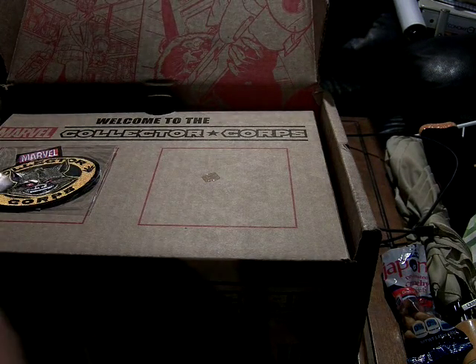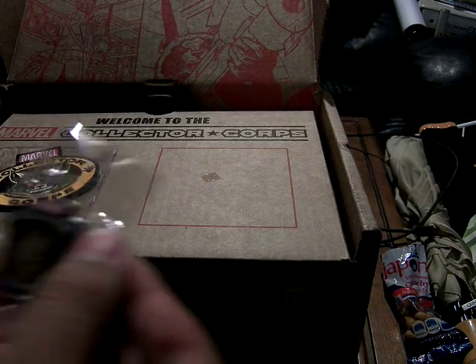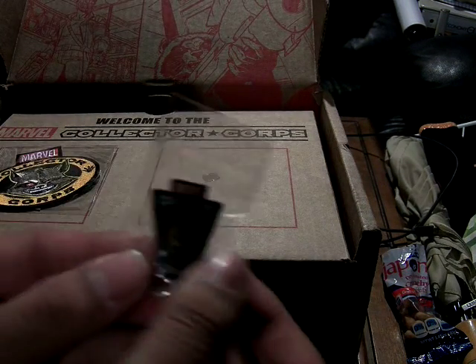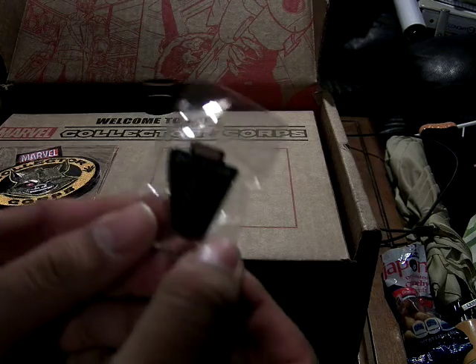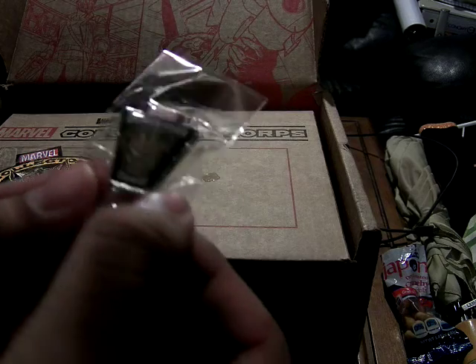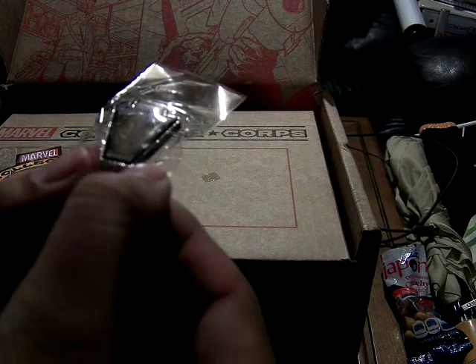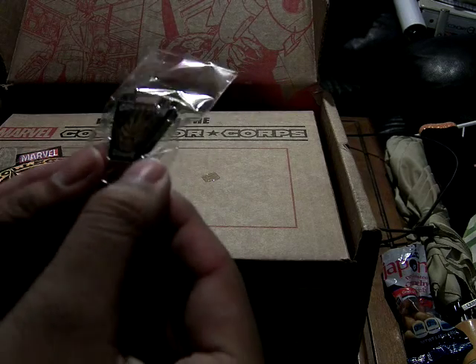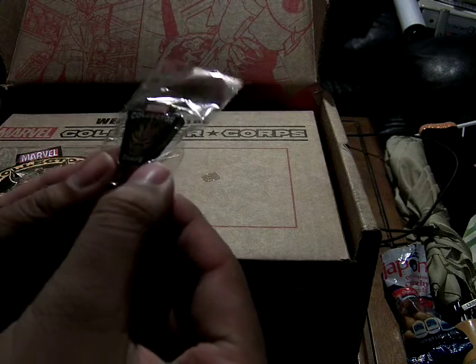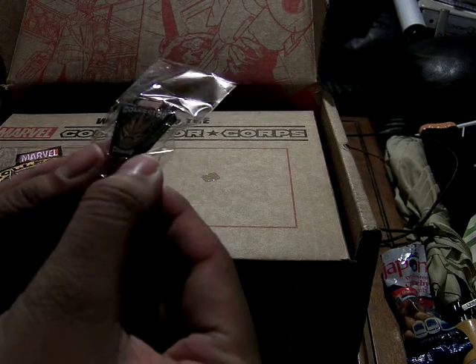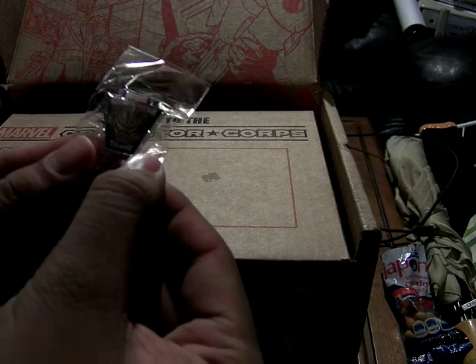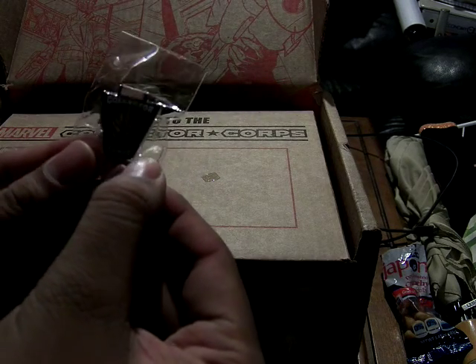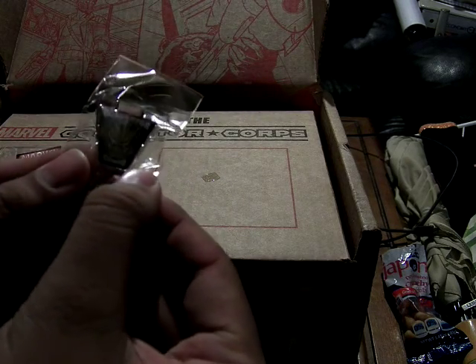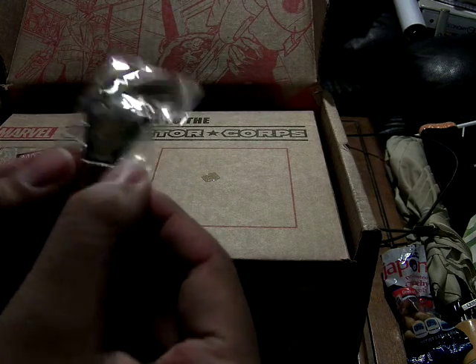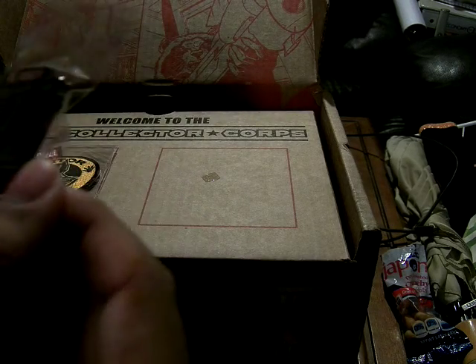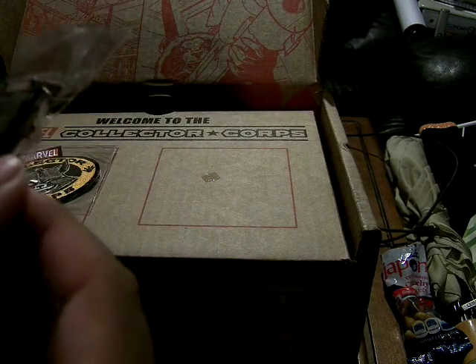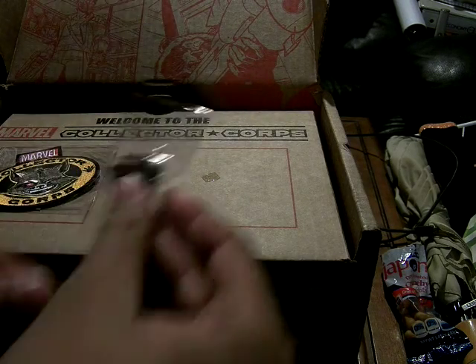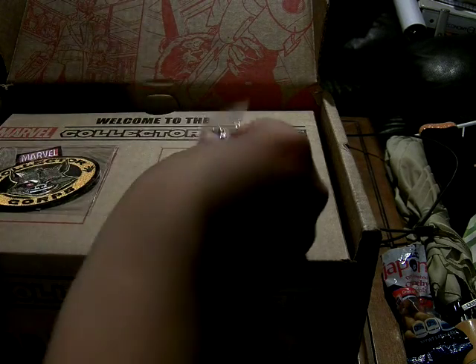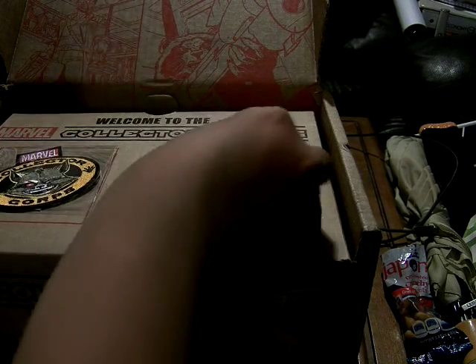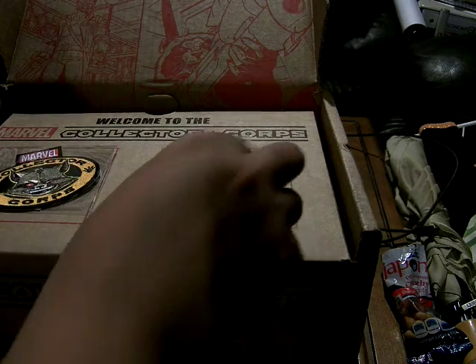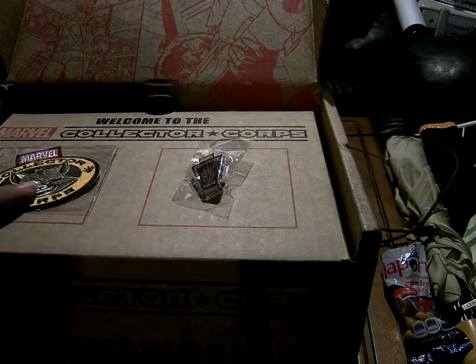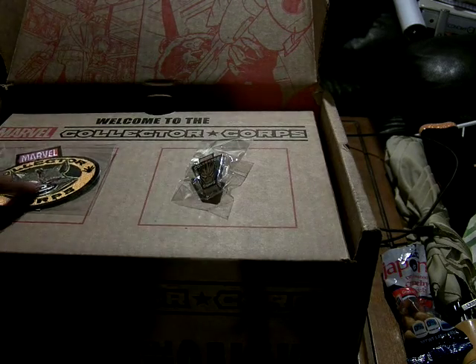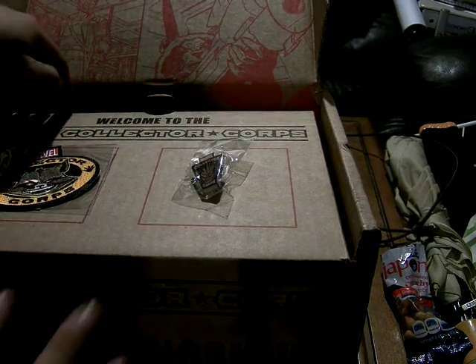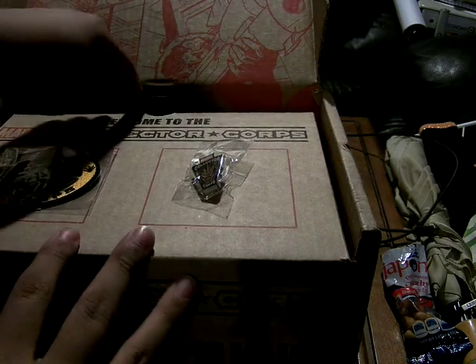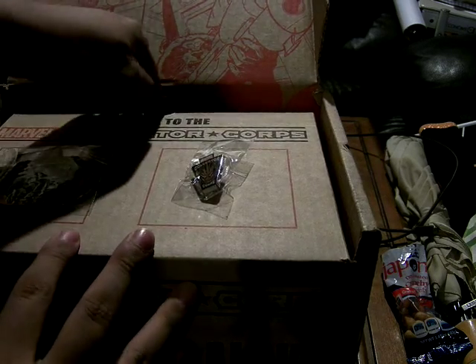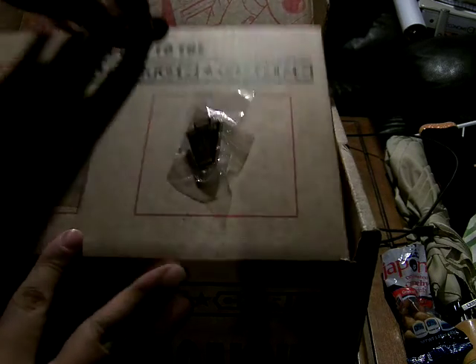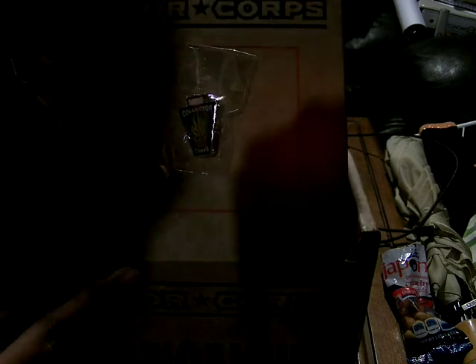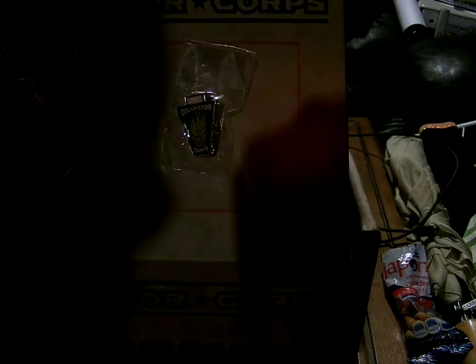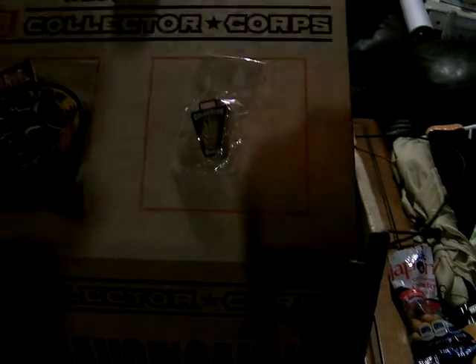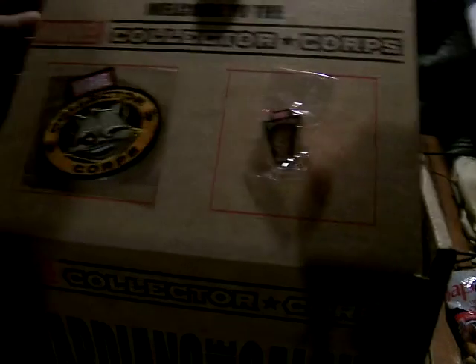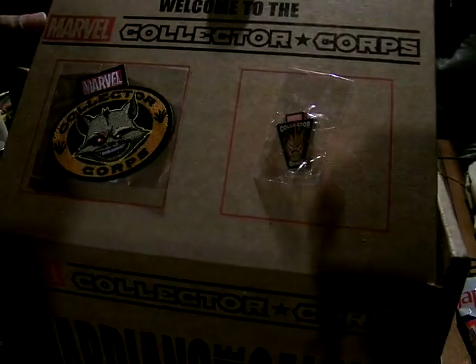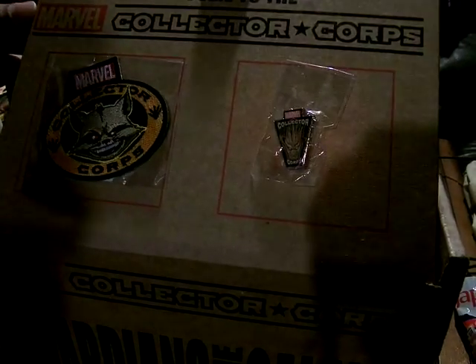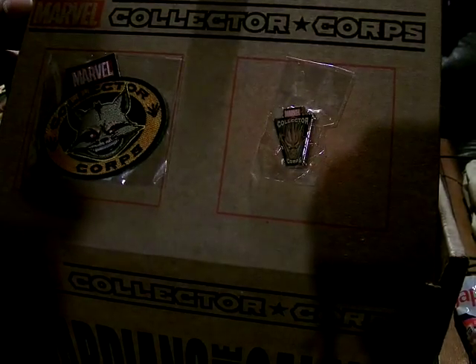Got a Collector Core pin with Groot on it. And then here you can see Rocket Raccoon.